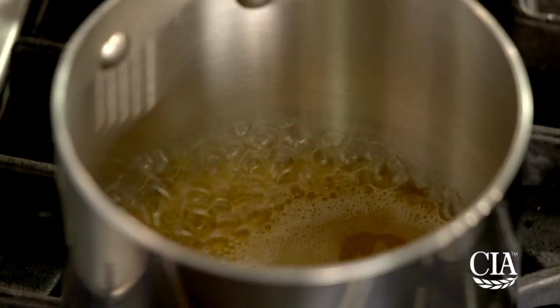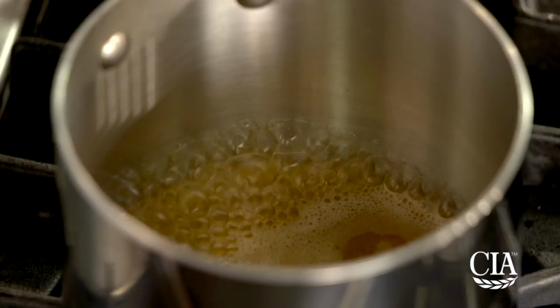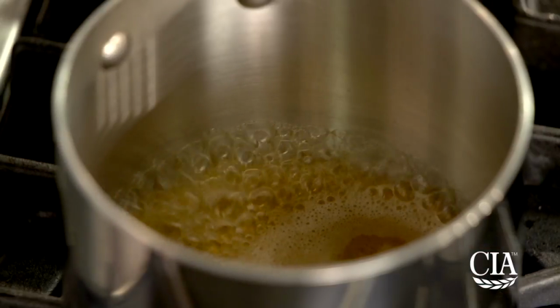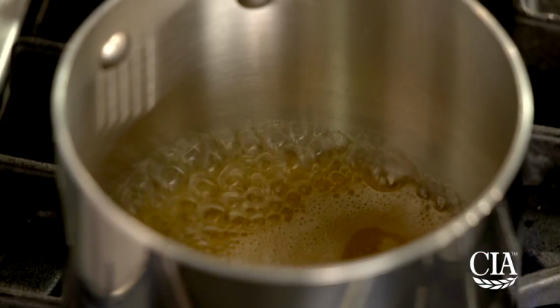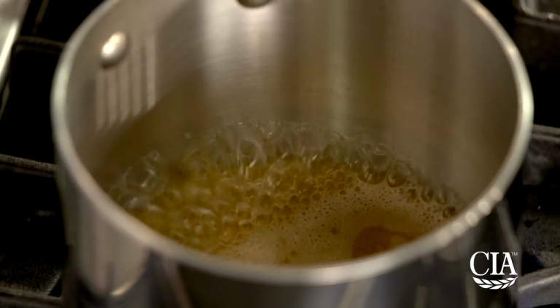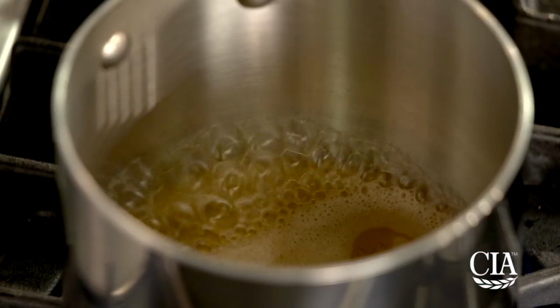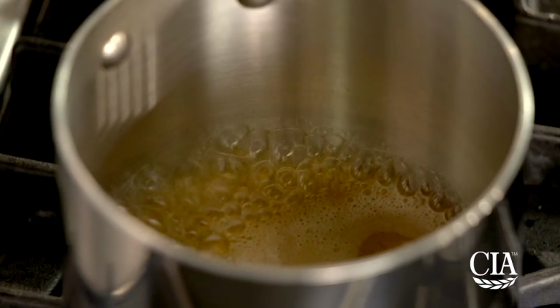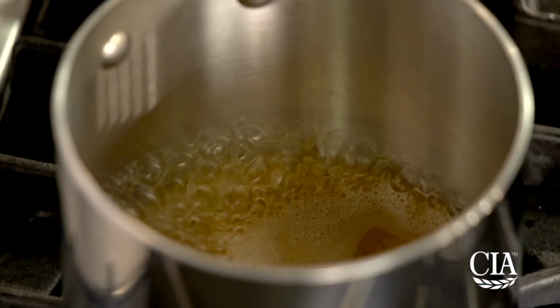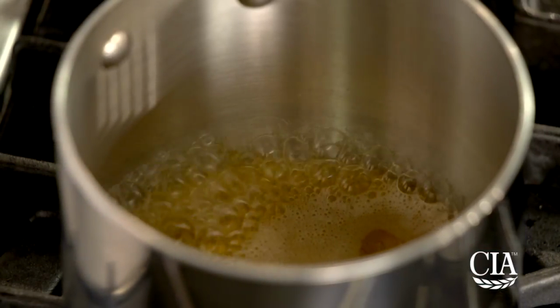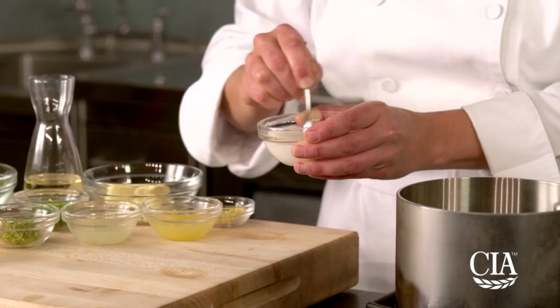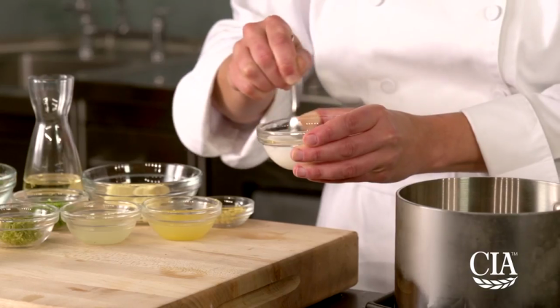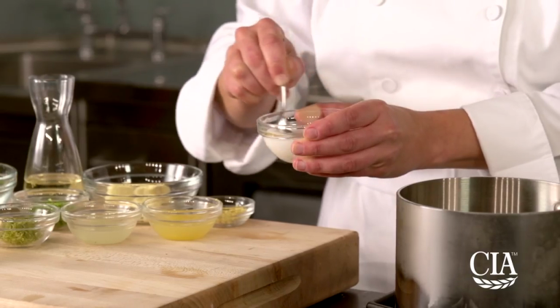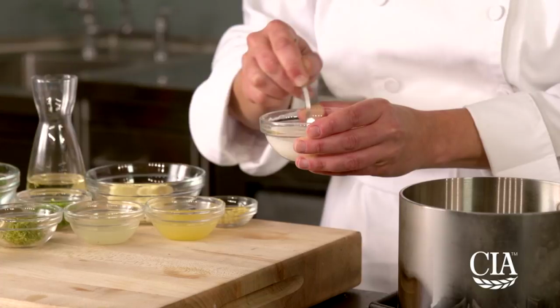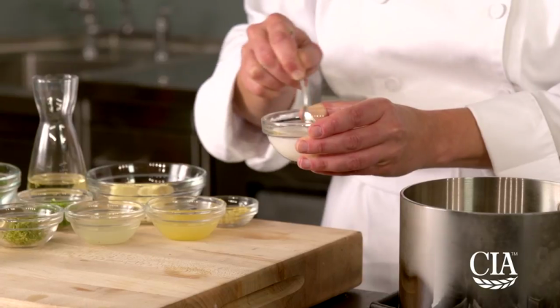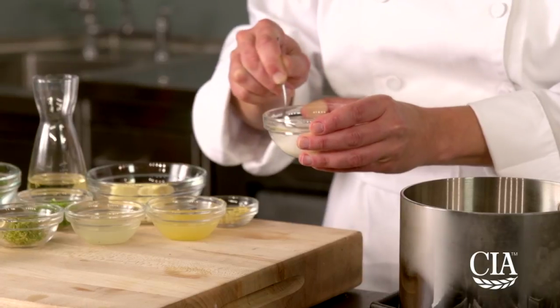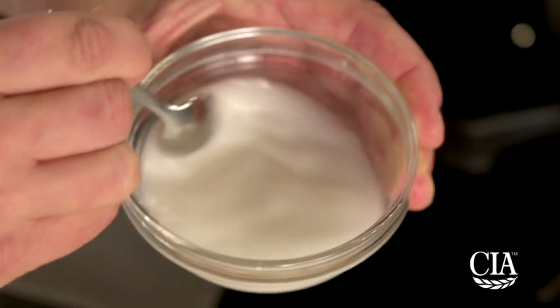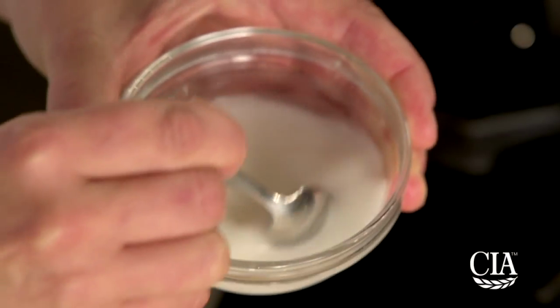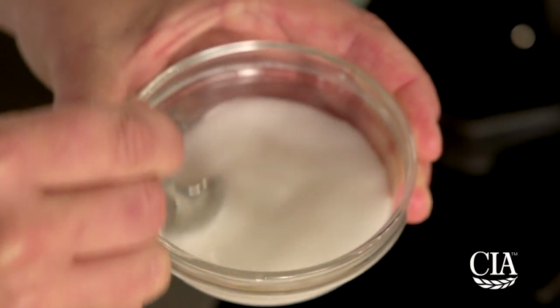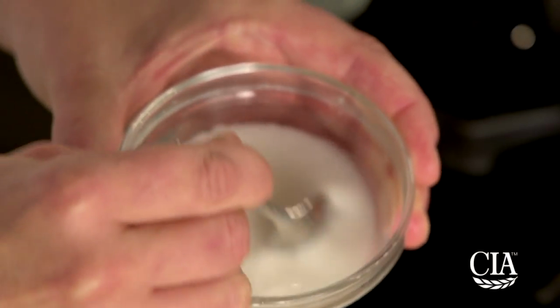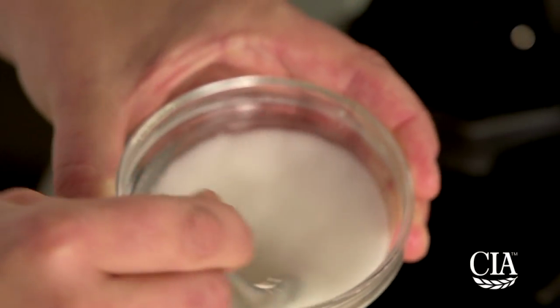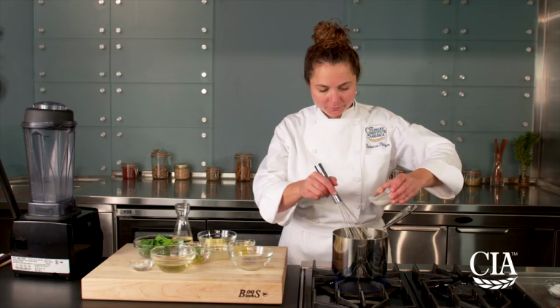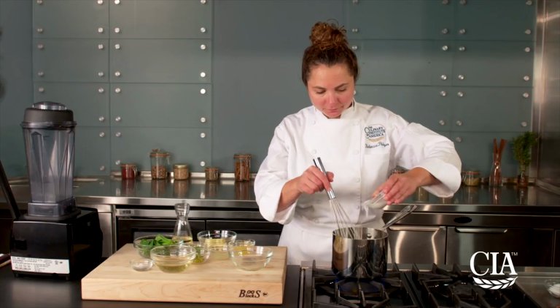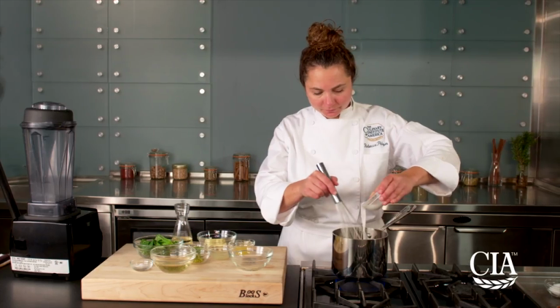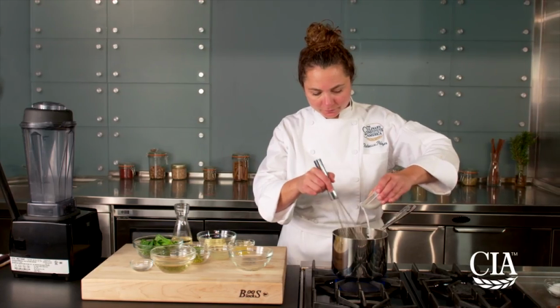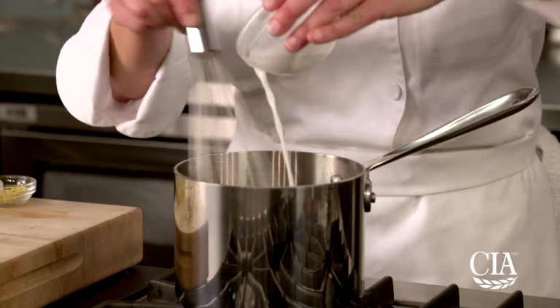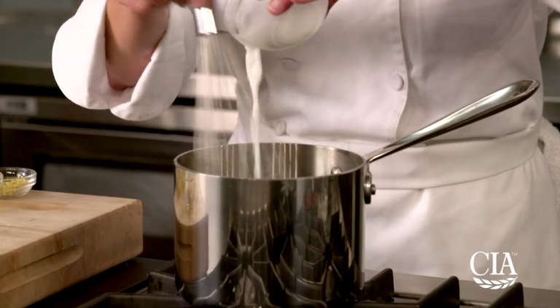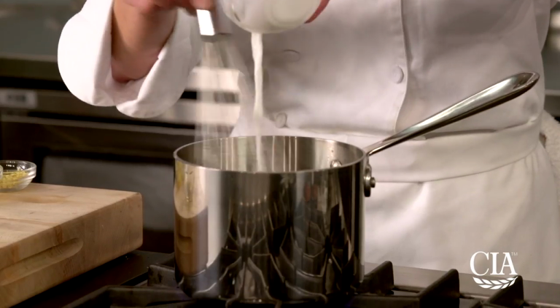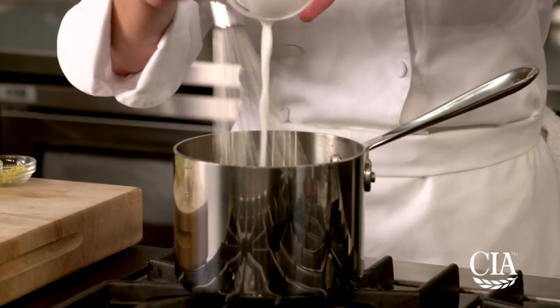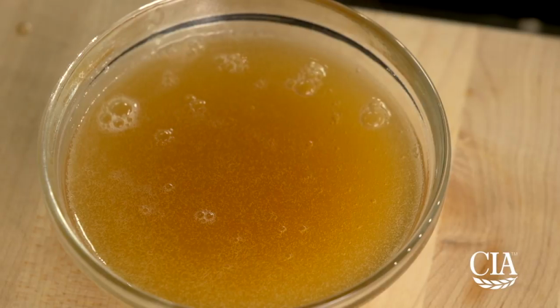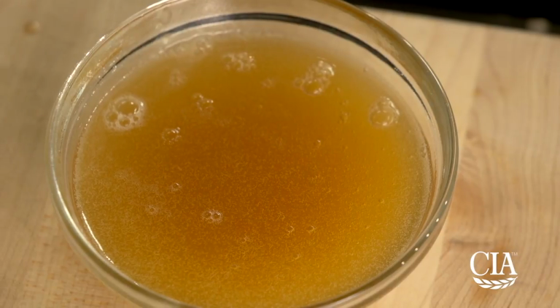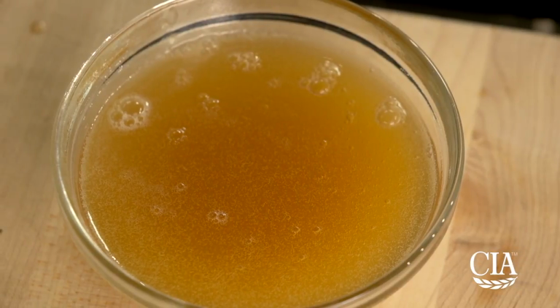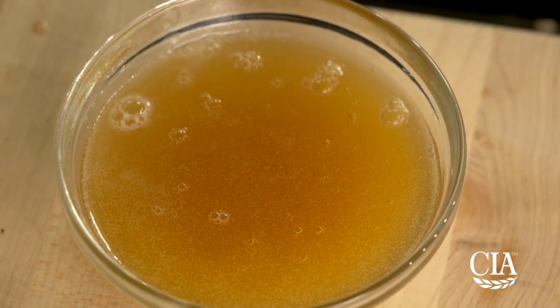For the salad dressing, bring the green tea to a boil. Dissolve the cornstarch in three tablespoons of water and whisk in the starch with the tea to thicken it. Remove from the heat and chill.